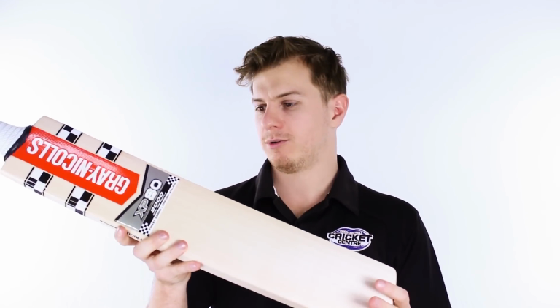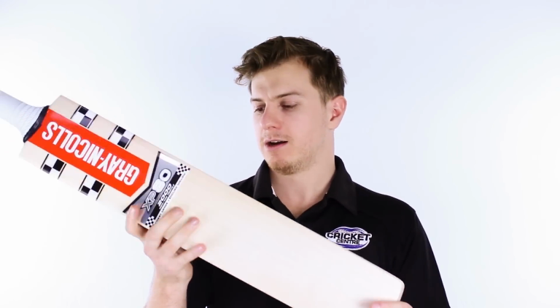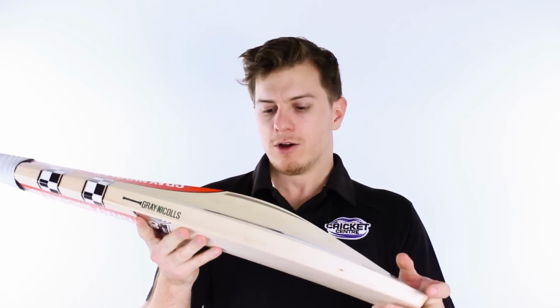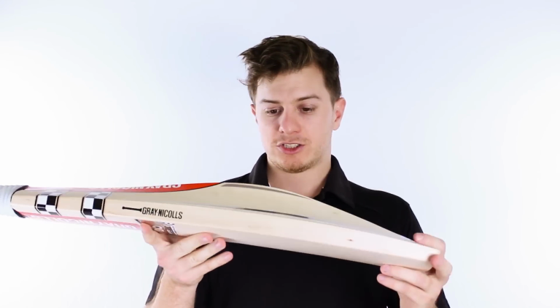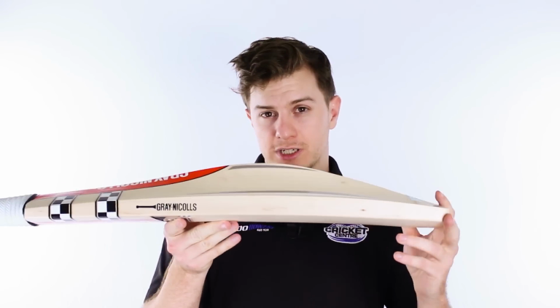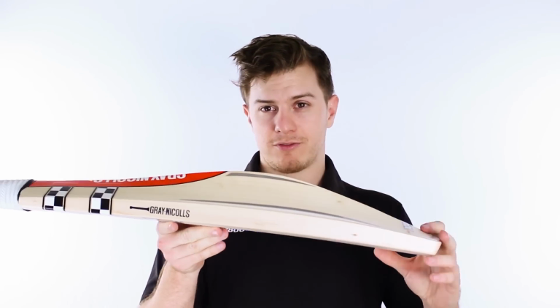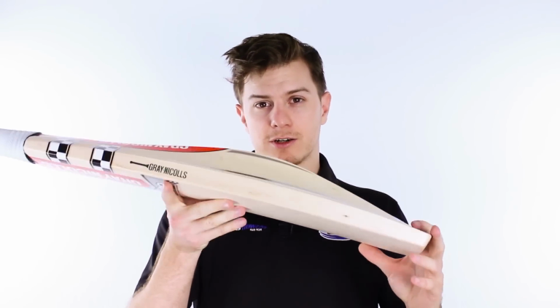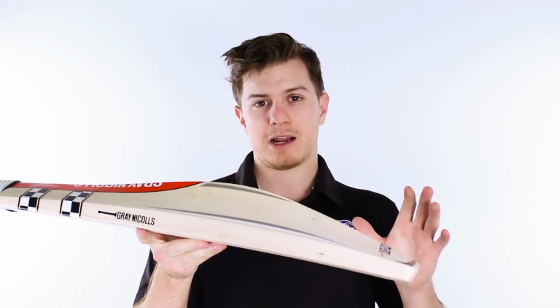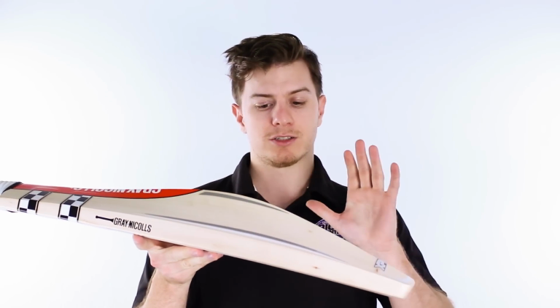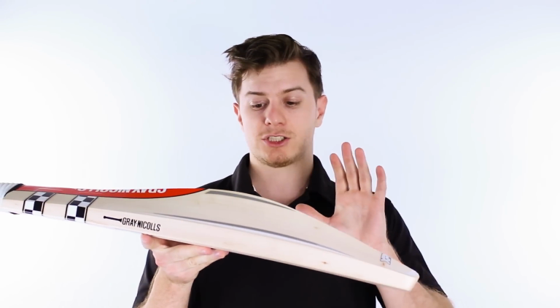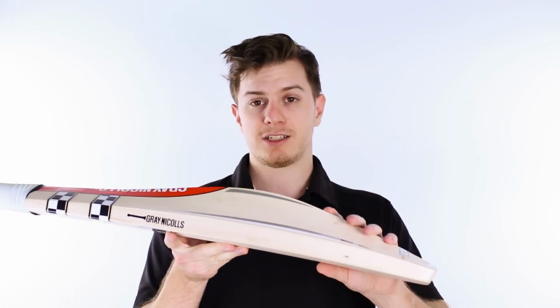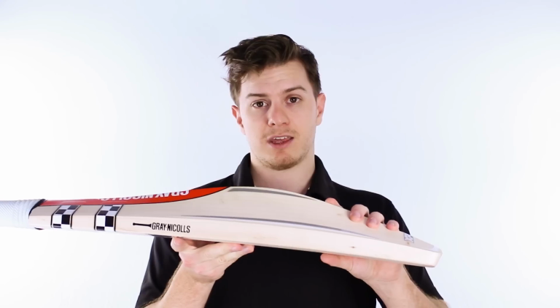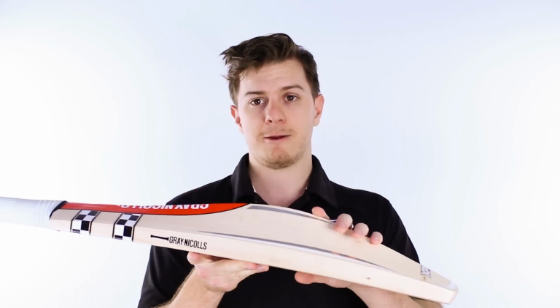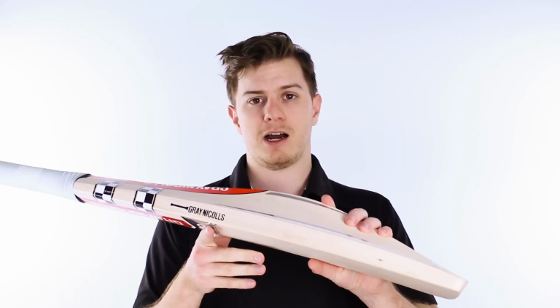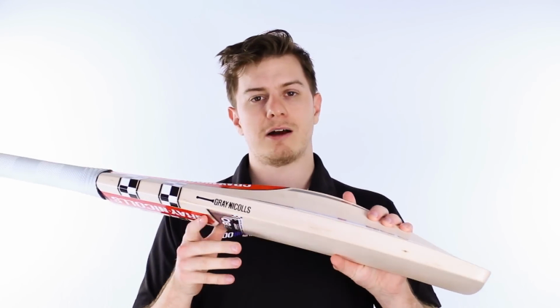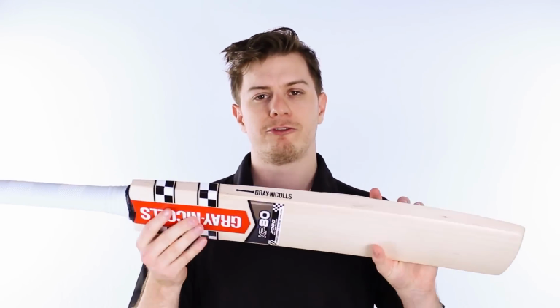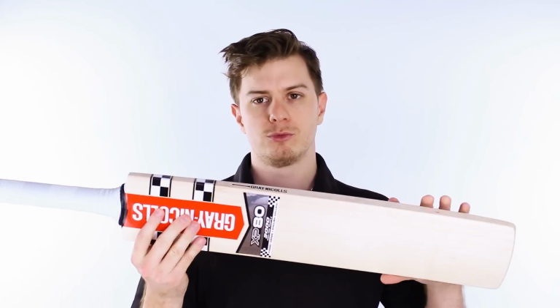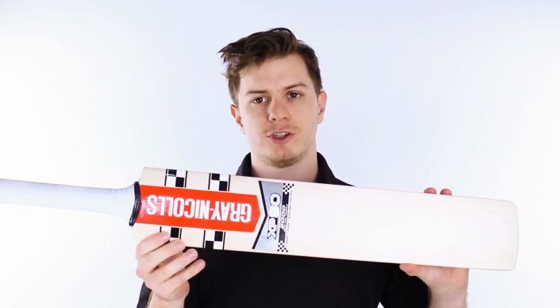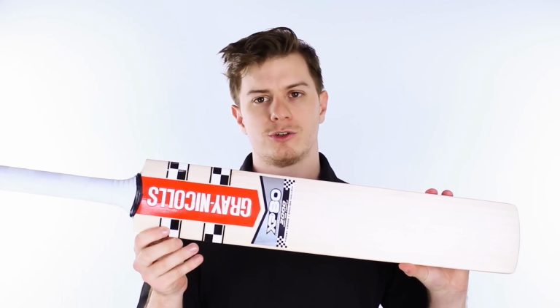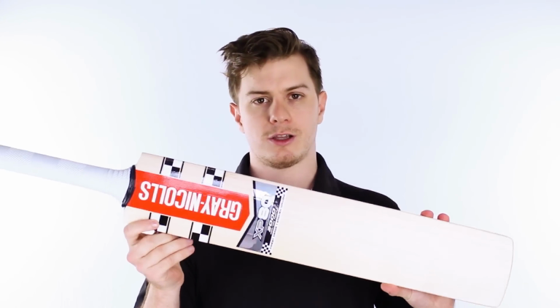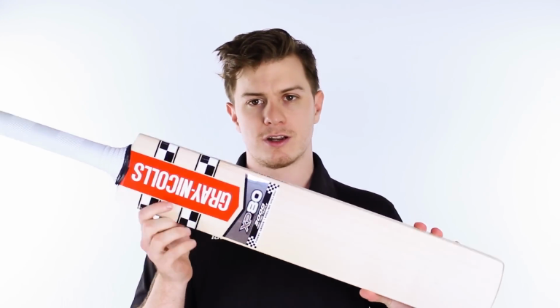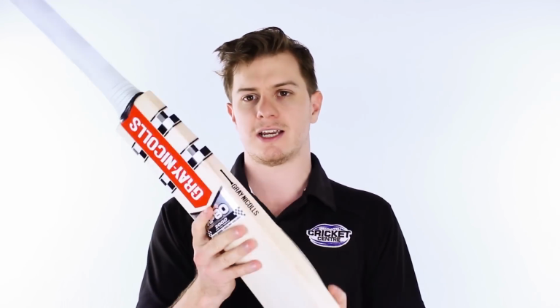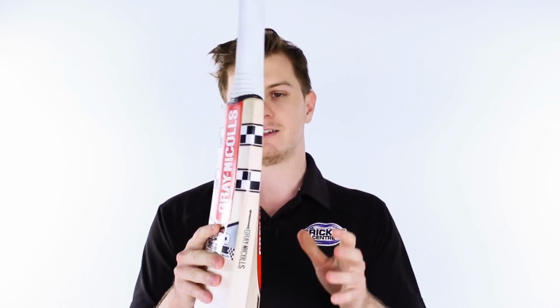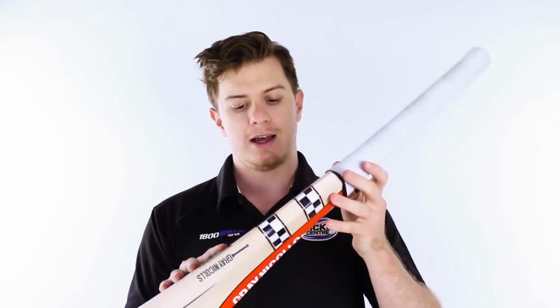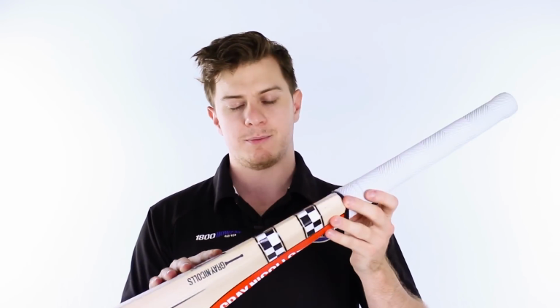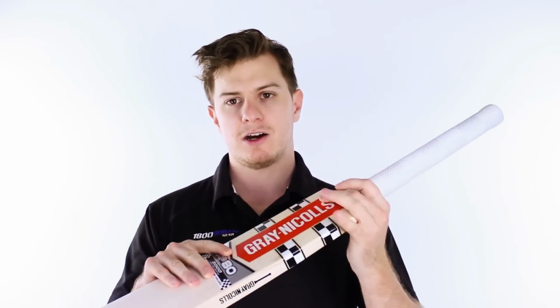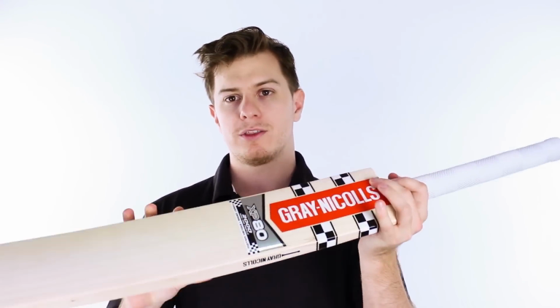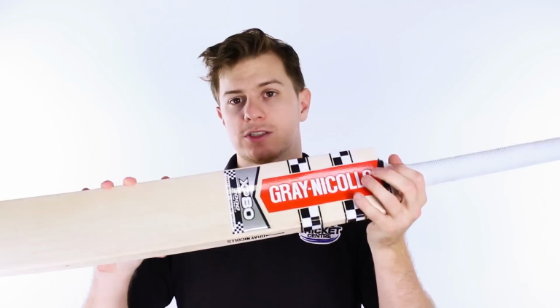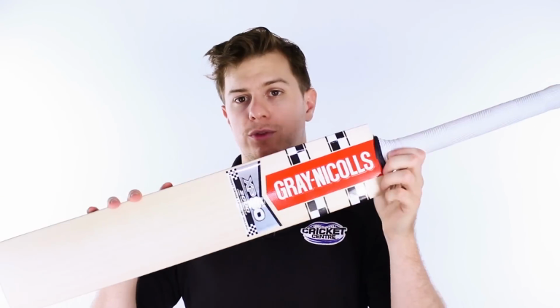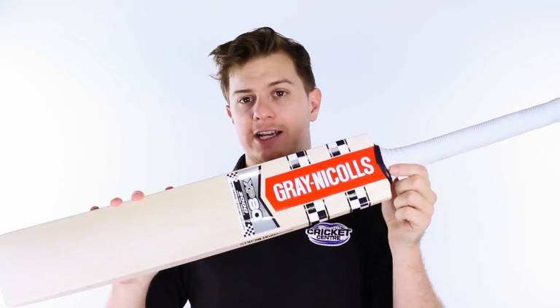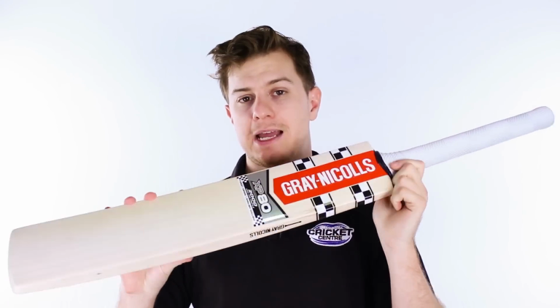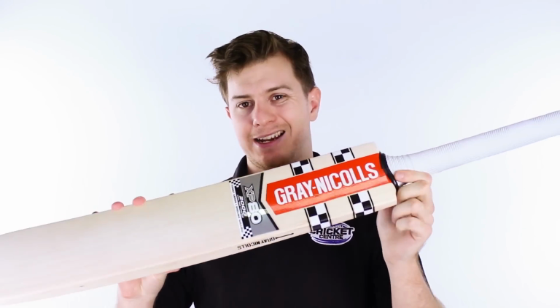We're super excited for this cricket bat because of its change in thinking. We'll have a full review closer to the season. Now while this one's called the XP80,